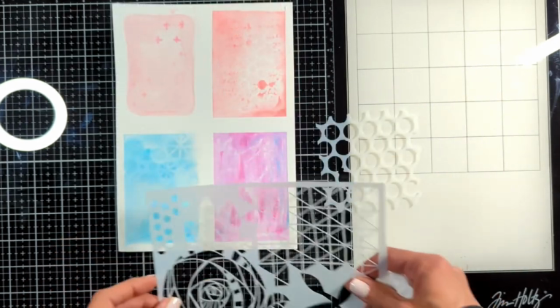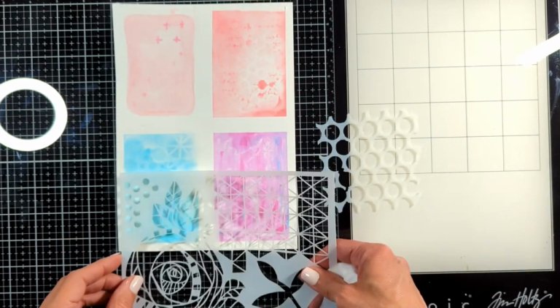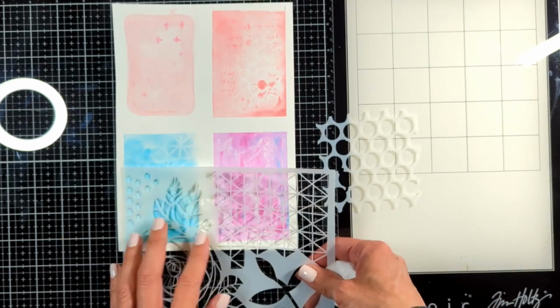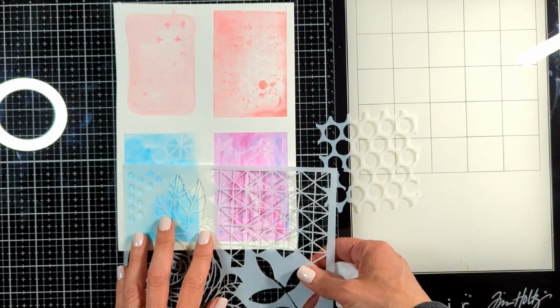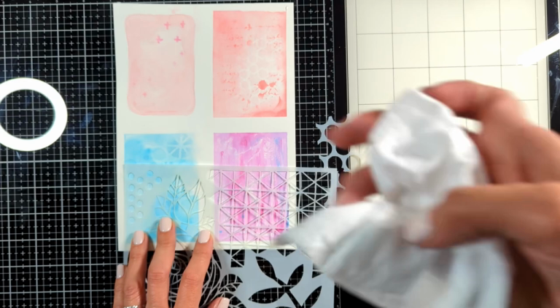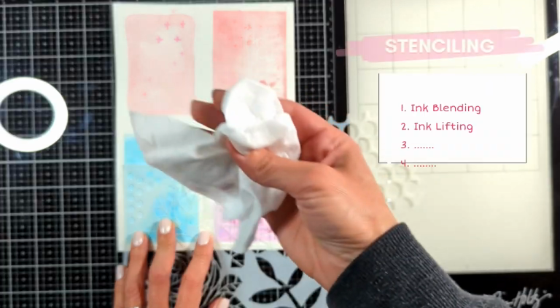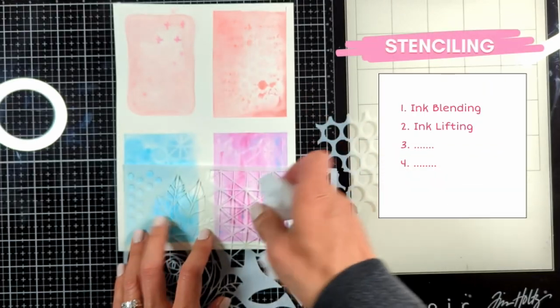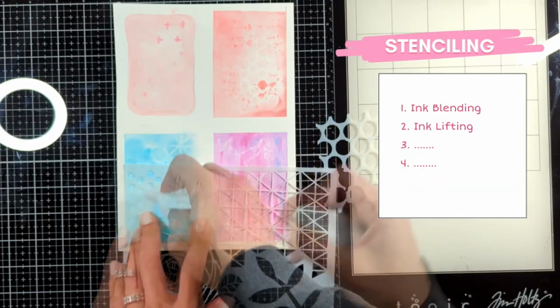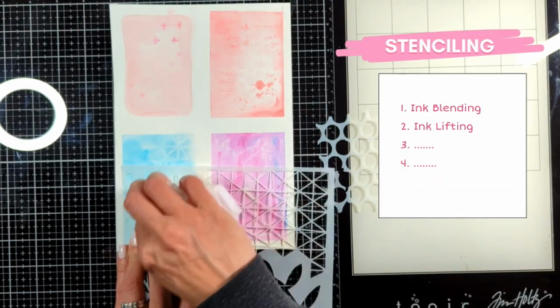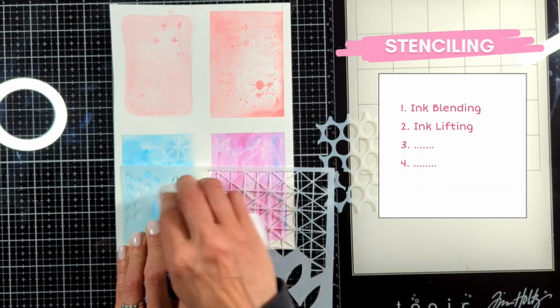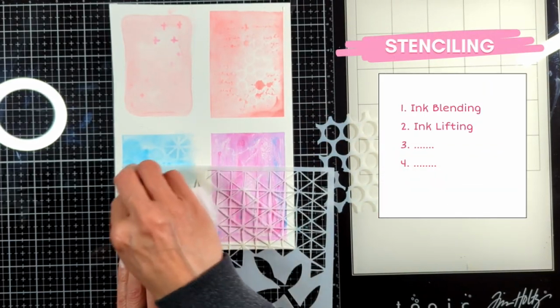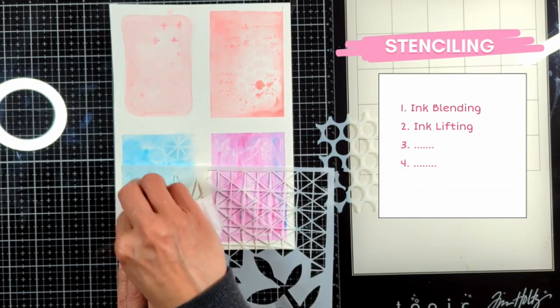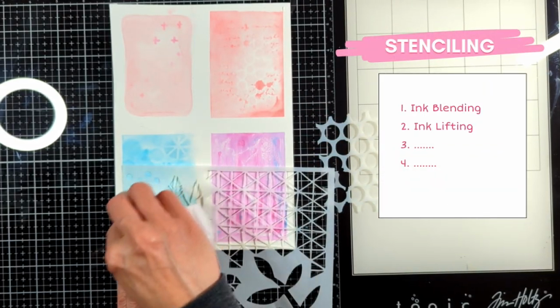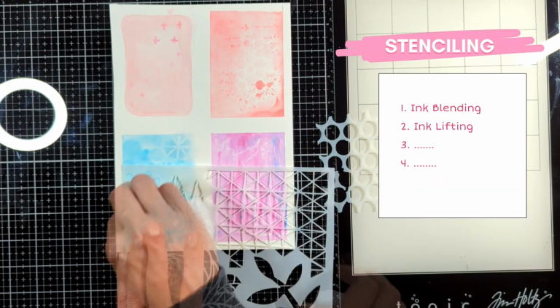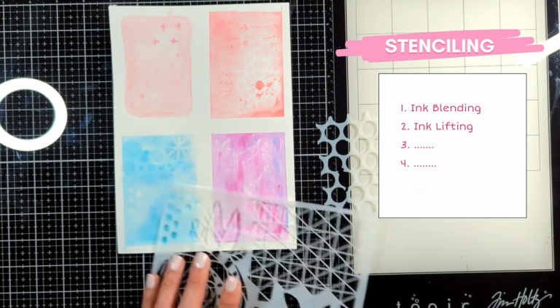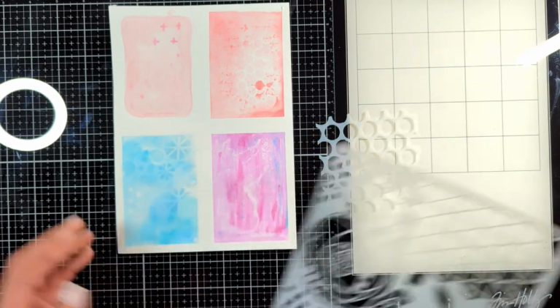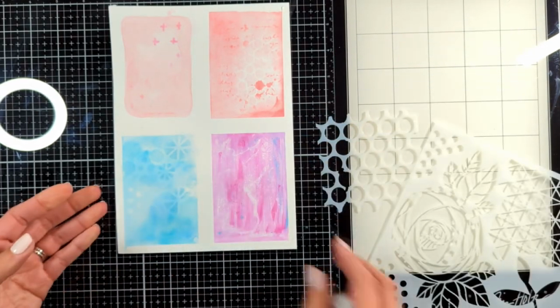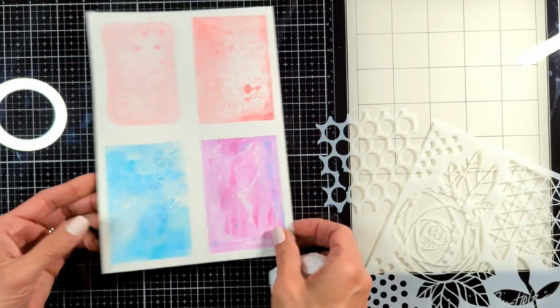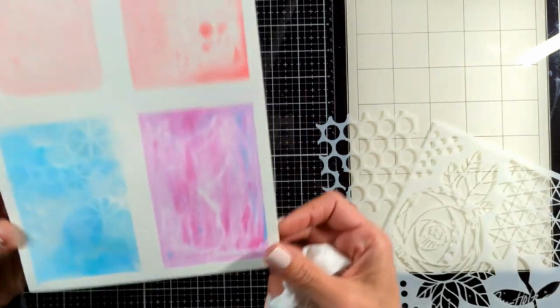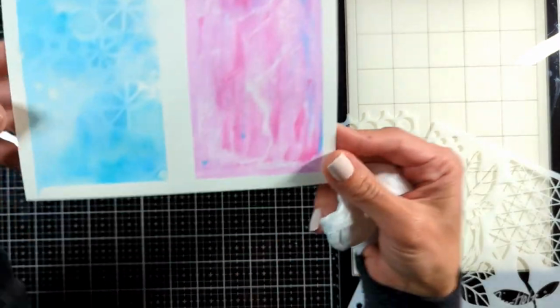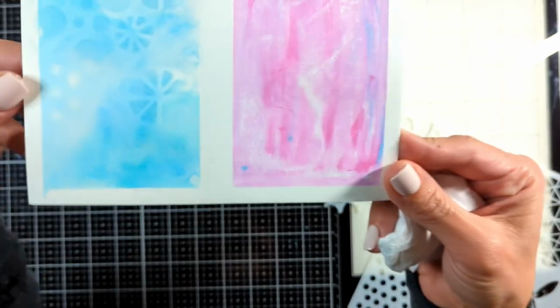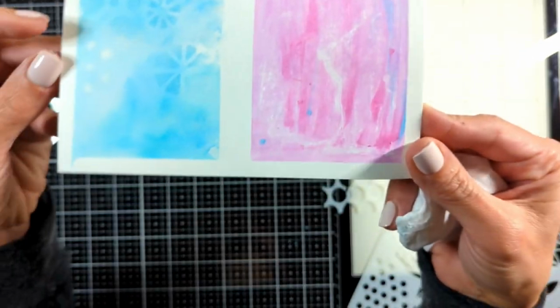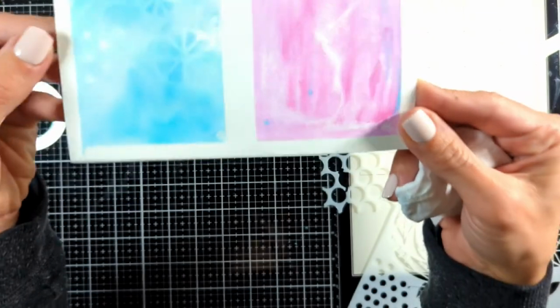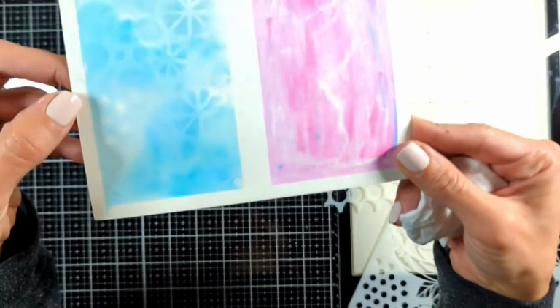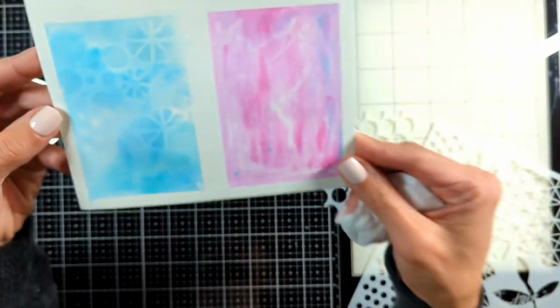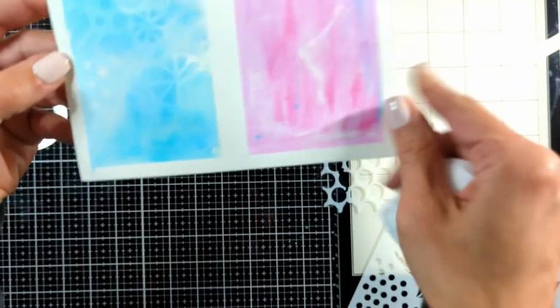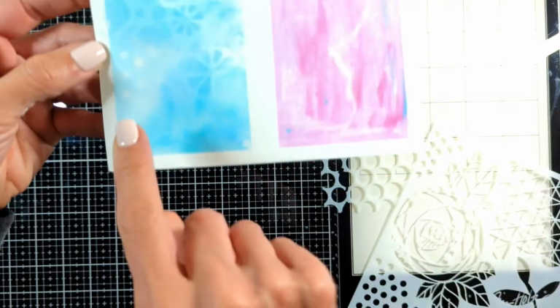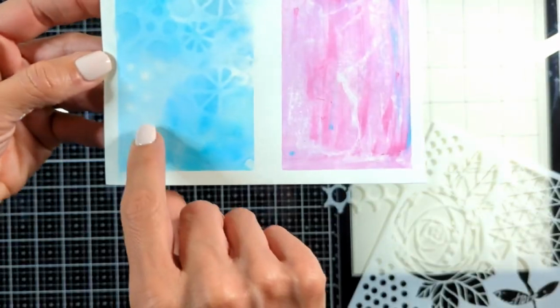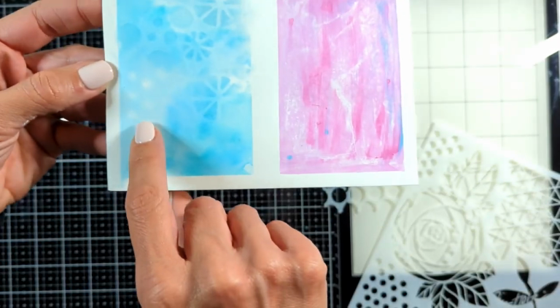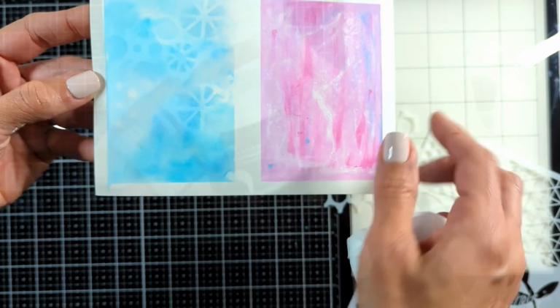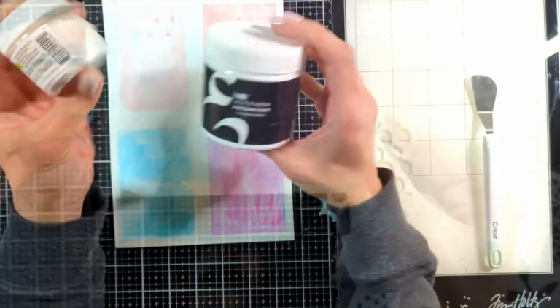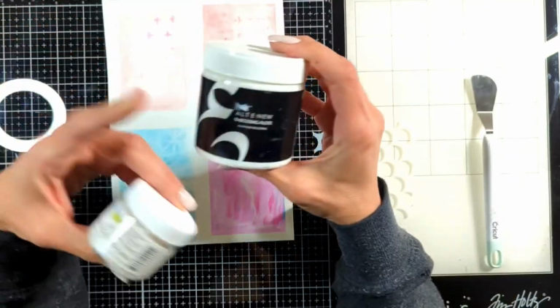A second stenciling technique that I also love is using a baby wipe. Place your stencil and you're just lifting a little bit of ink — look at the effect. It is the negative version of the ink blending technique.